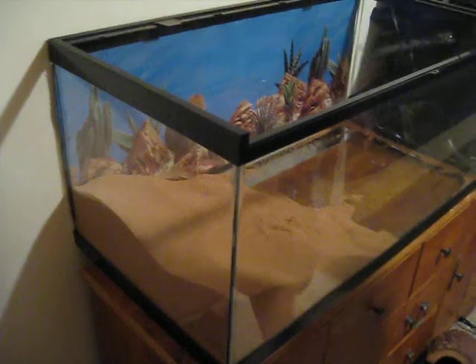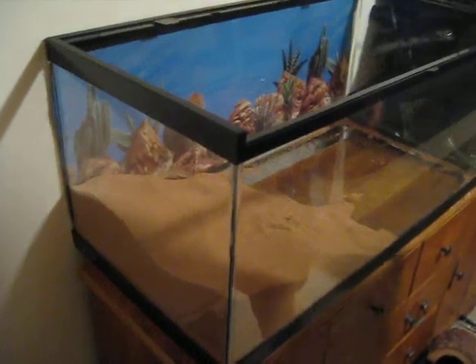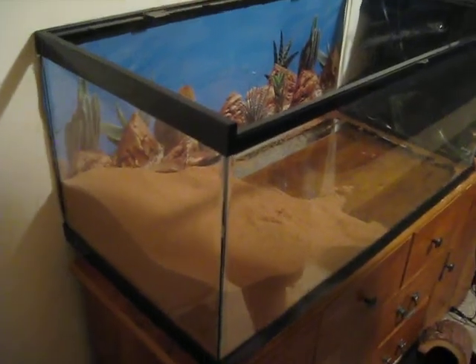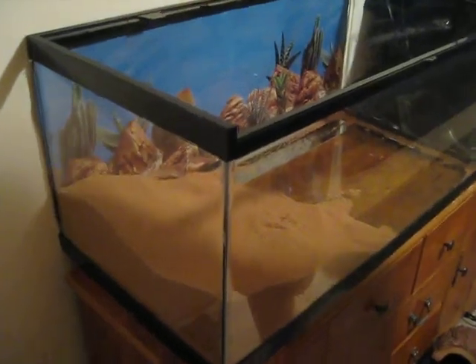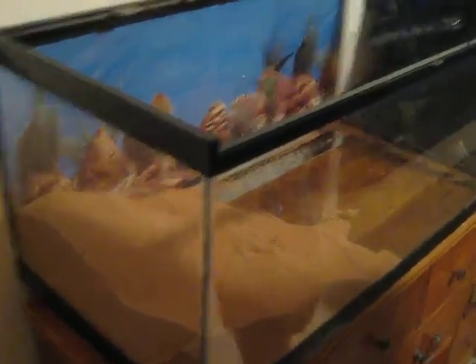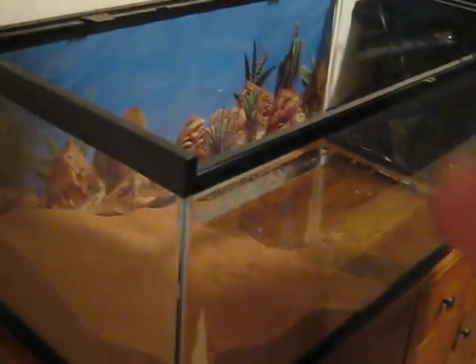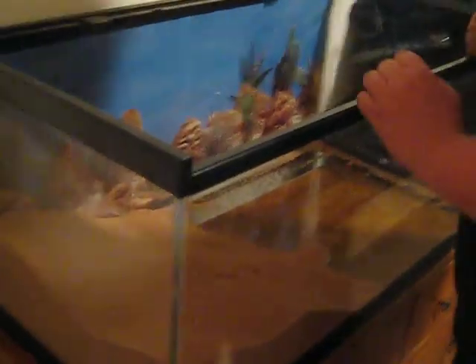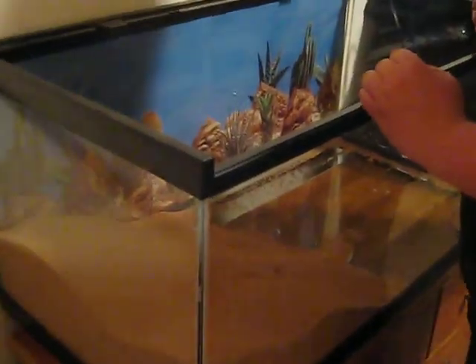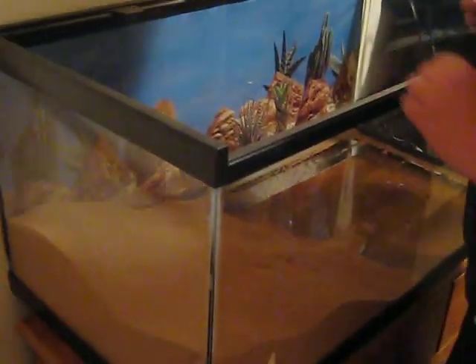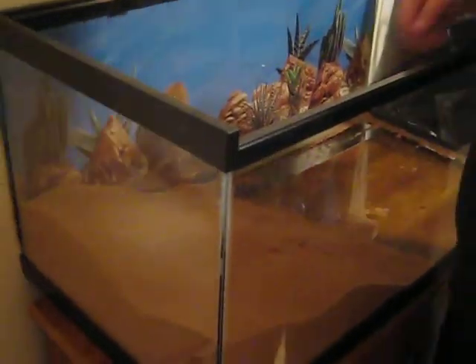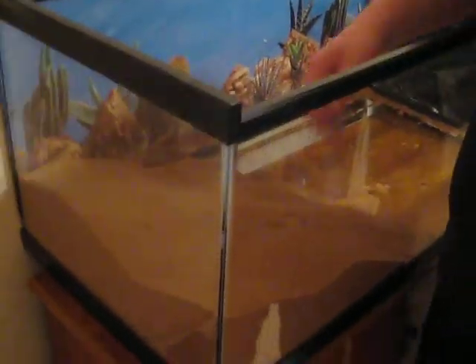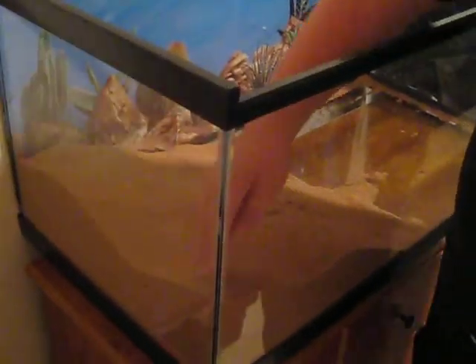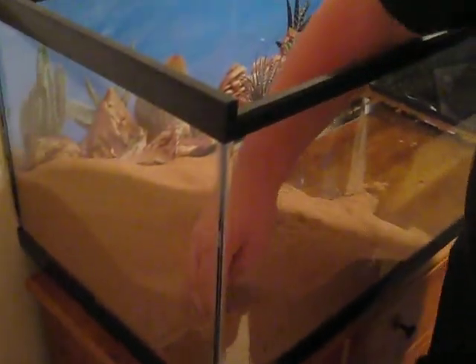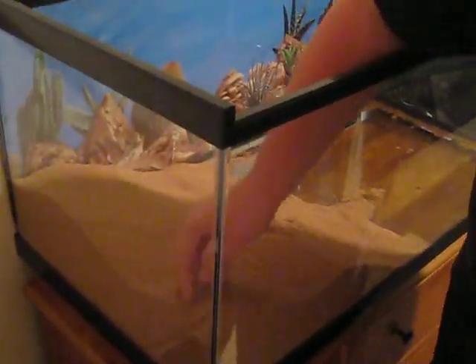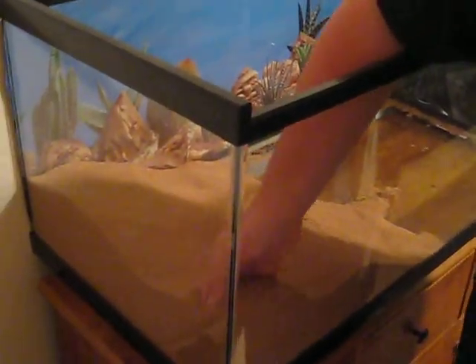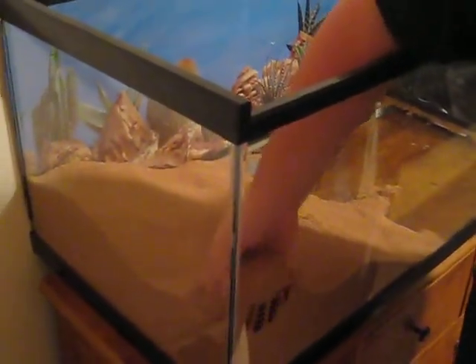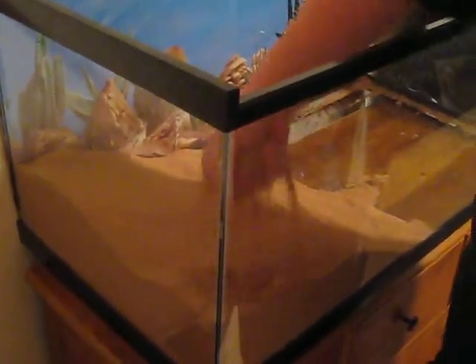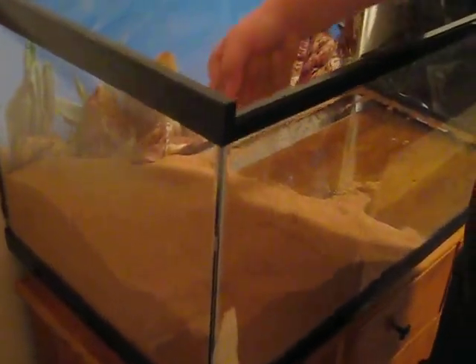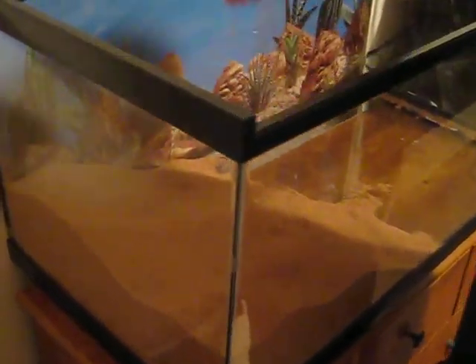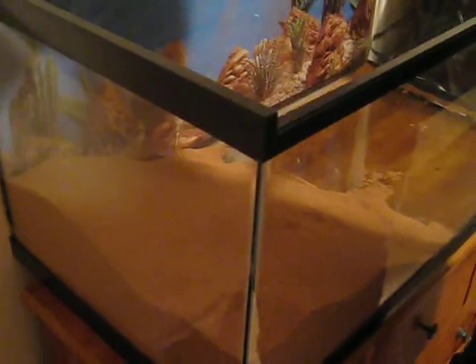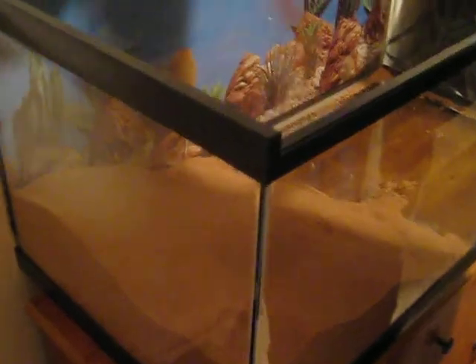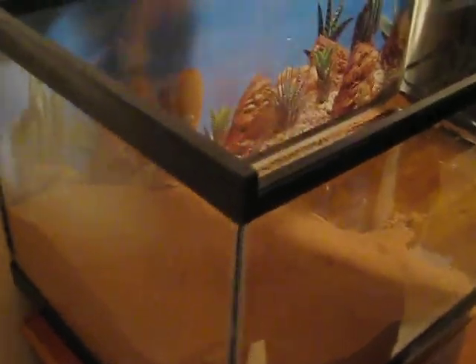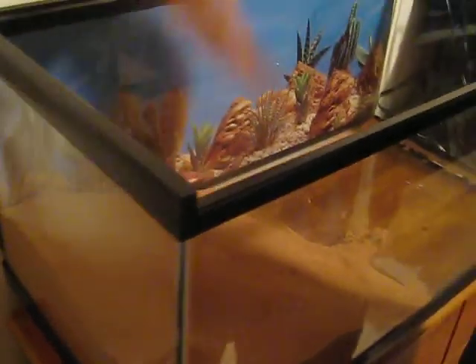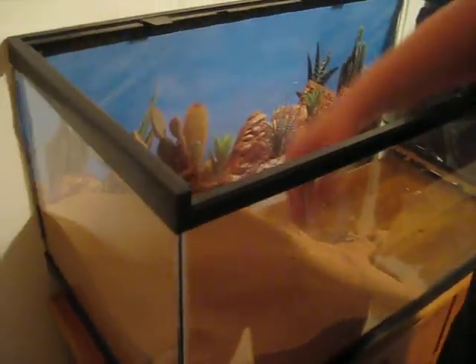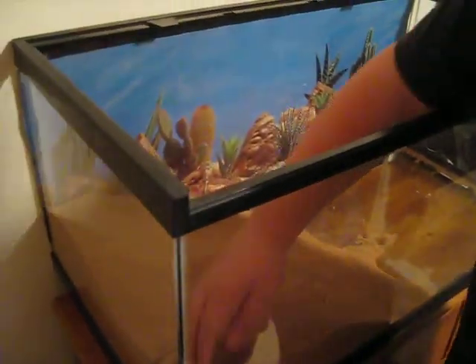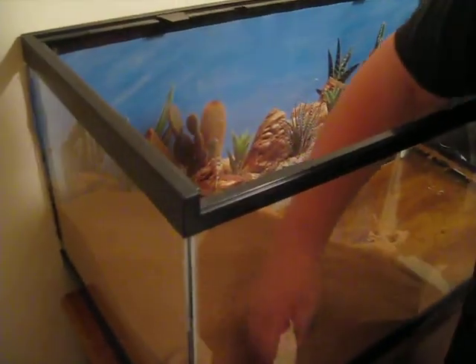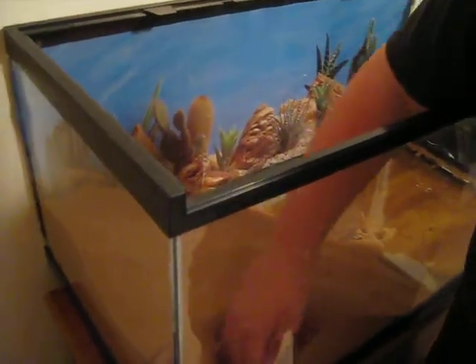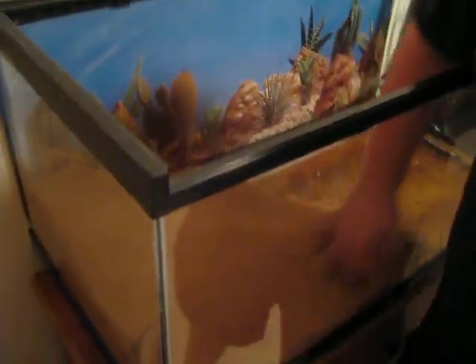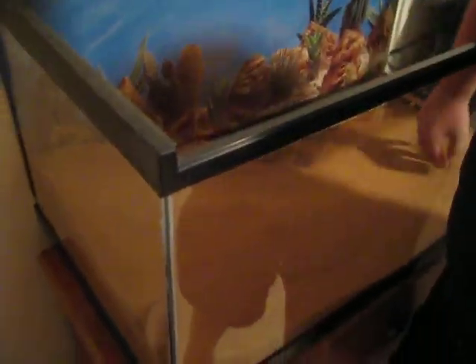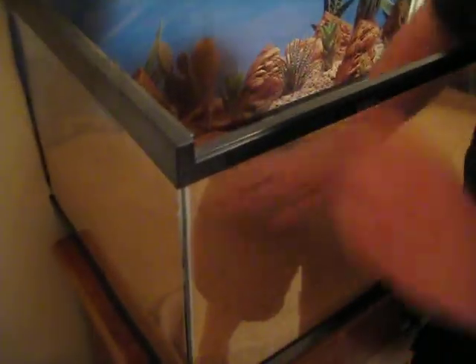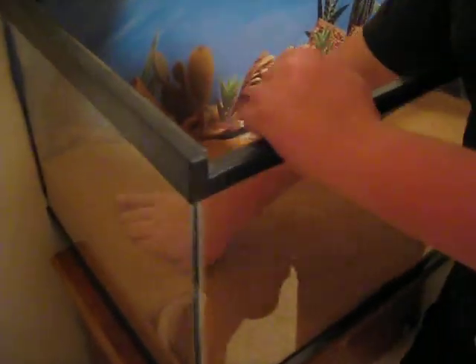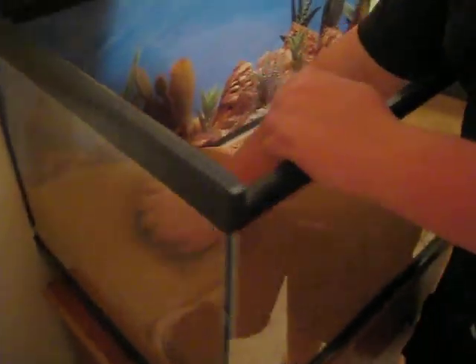I'm going to revamp the bearded dragon's tank. This is new walnut shell stuff here.